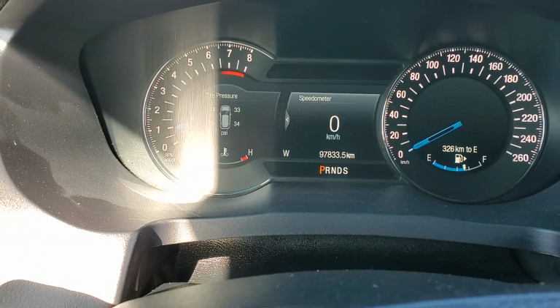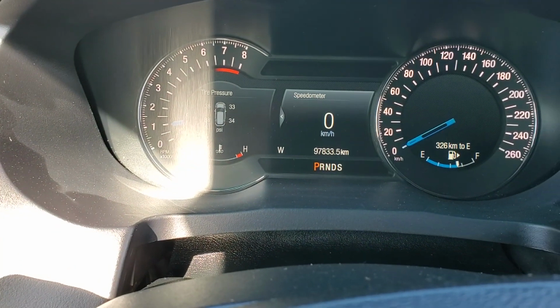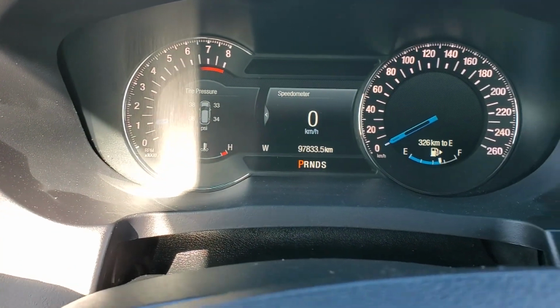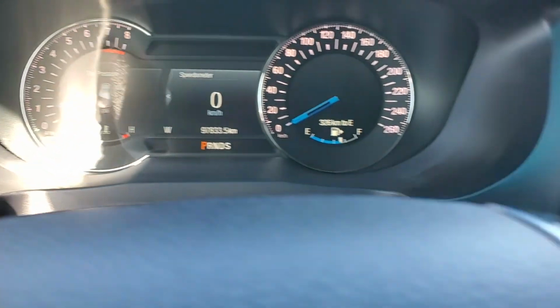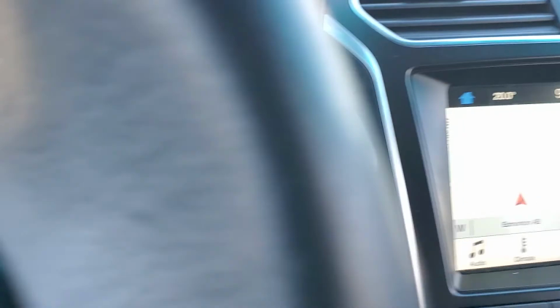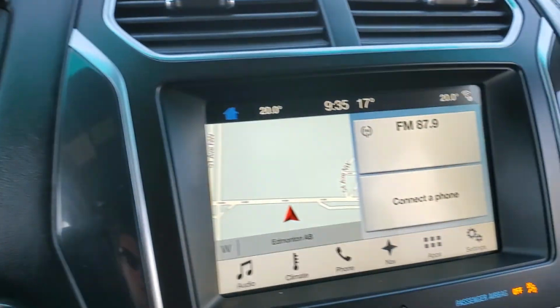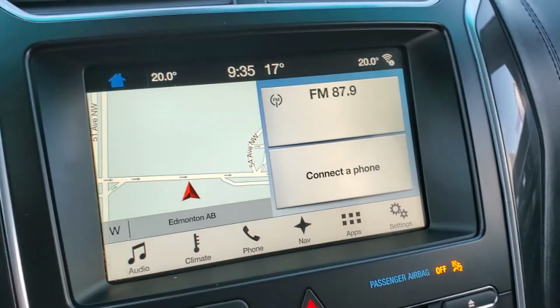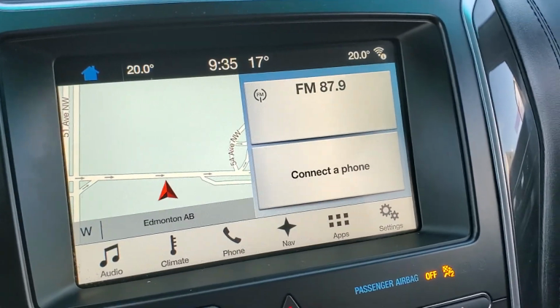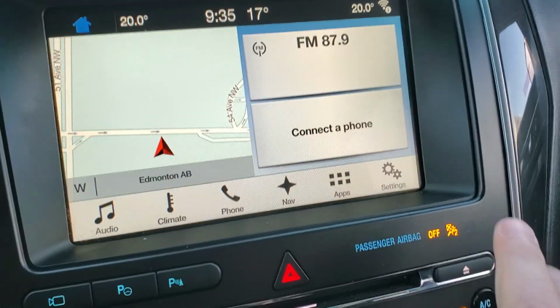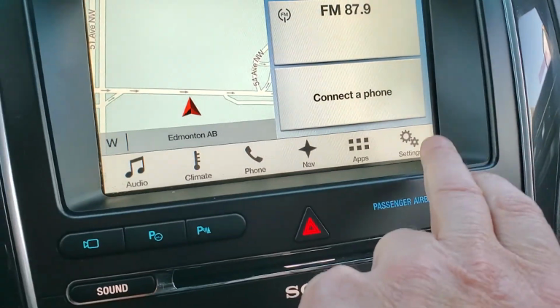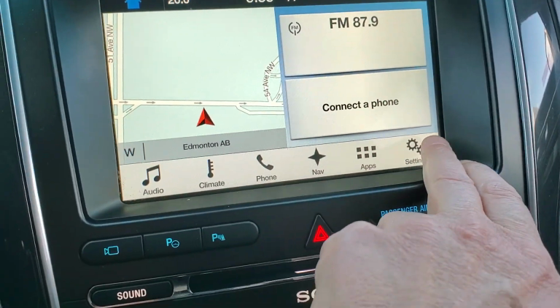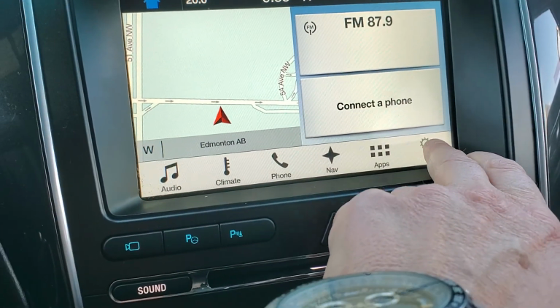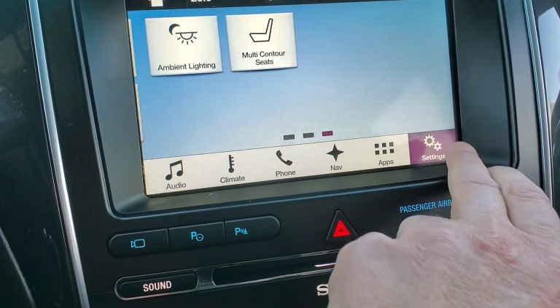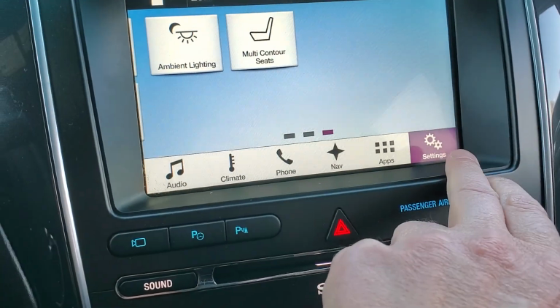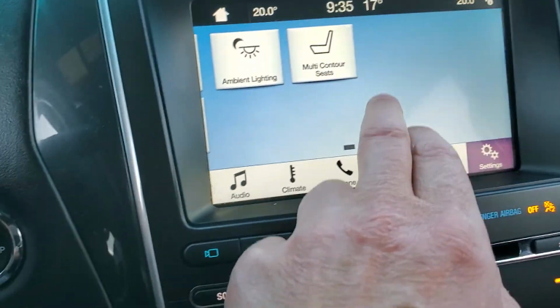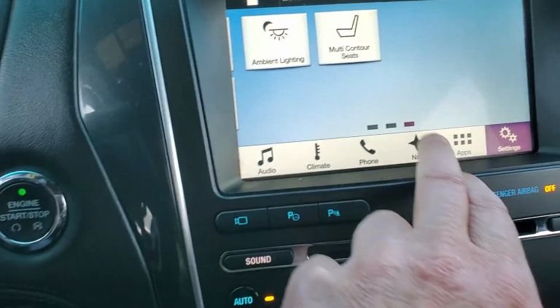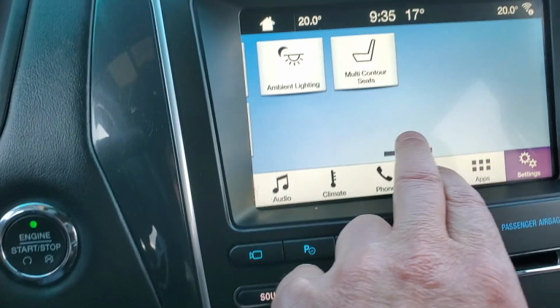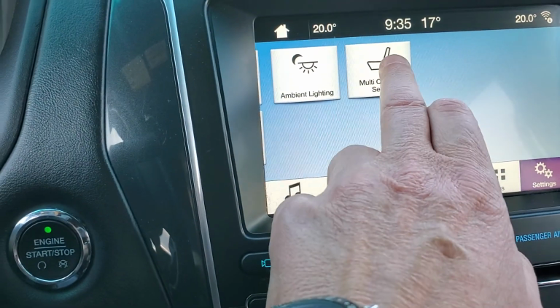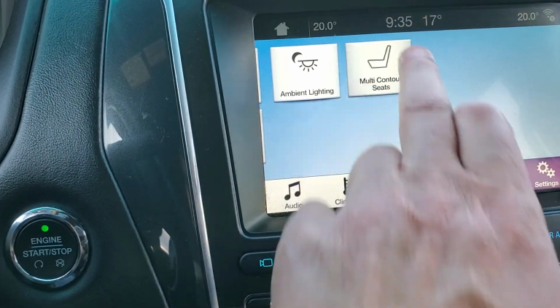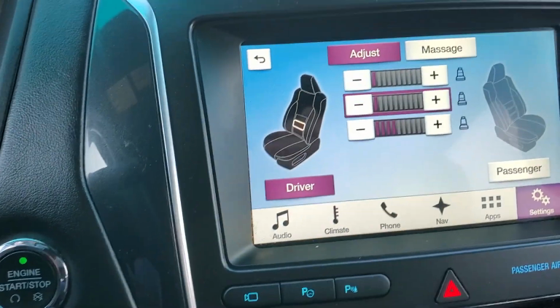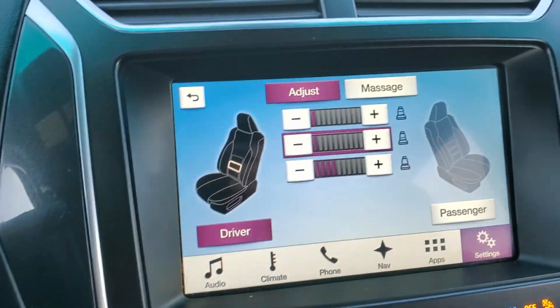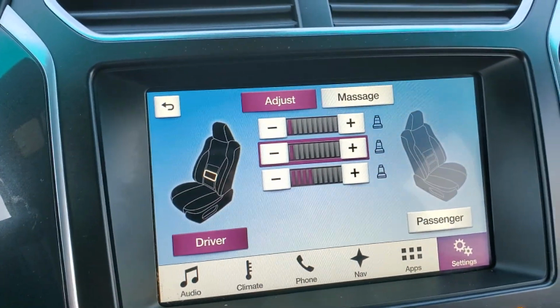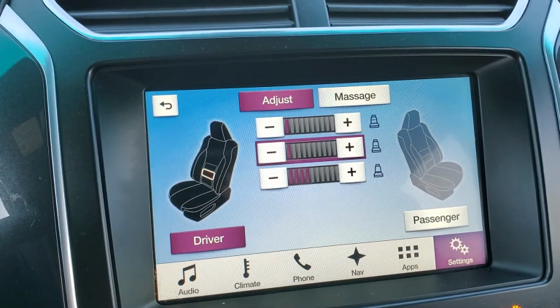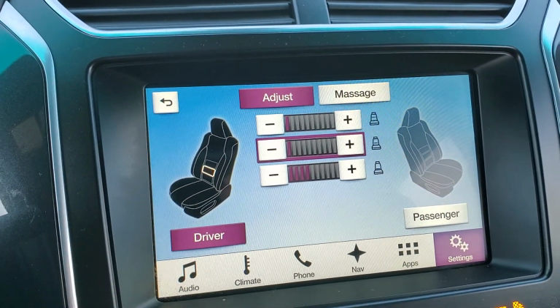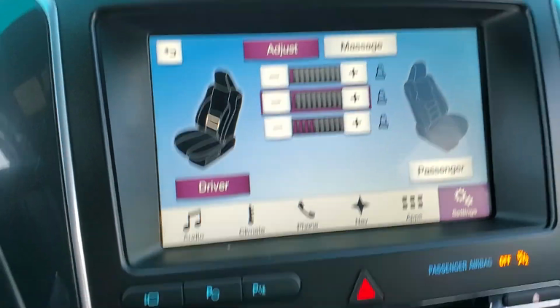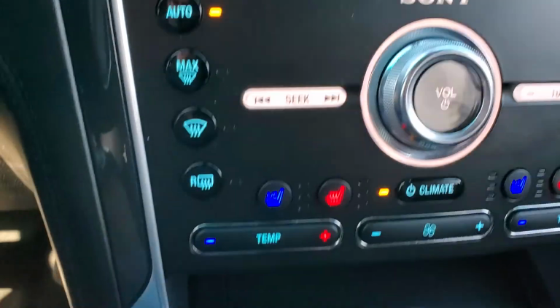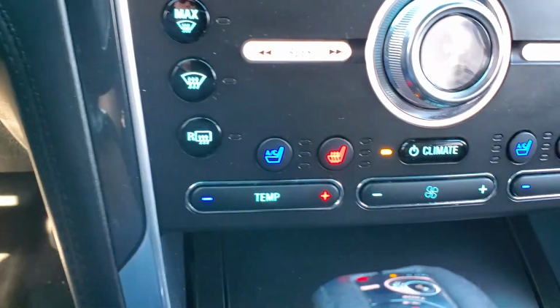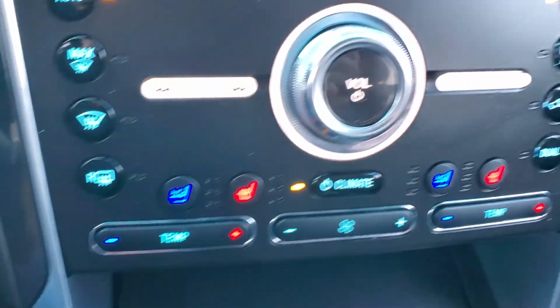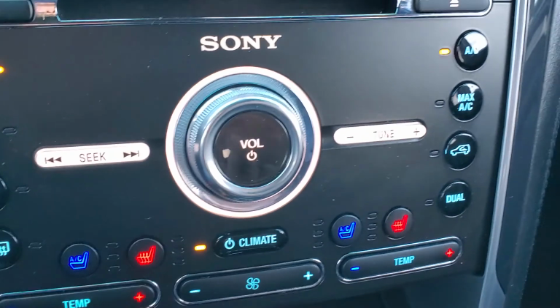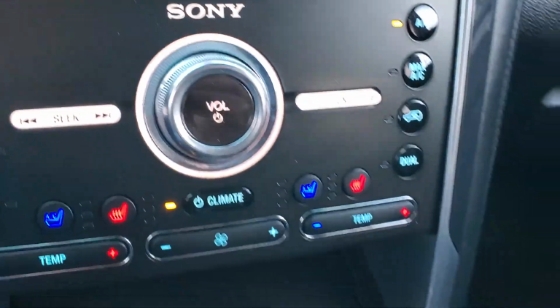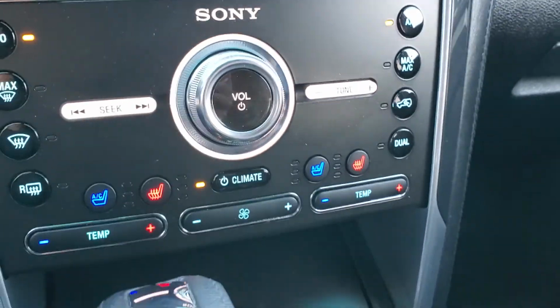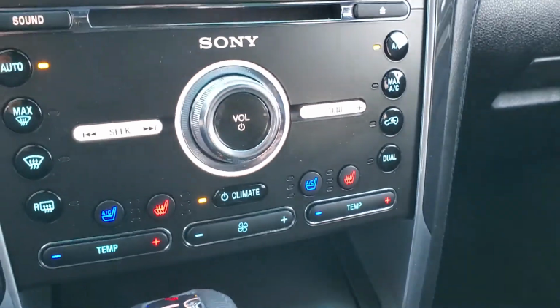Just under $98,000. To answer your question, it does have the multi-contoured seats. Just click the setting buttons and there you go. Also has the heated and the cool seats, which is kind of nice.